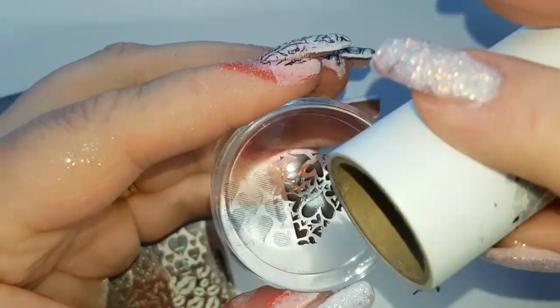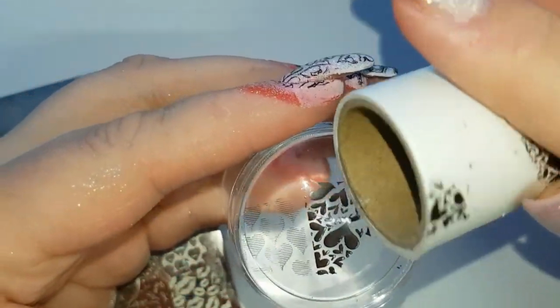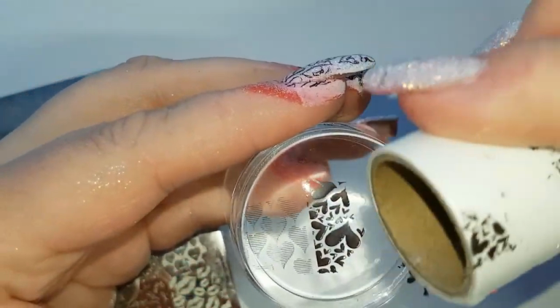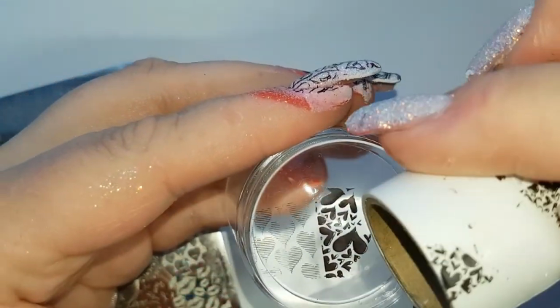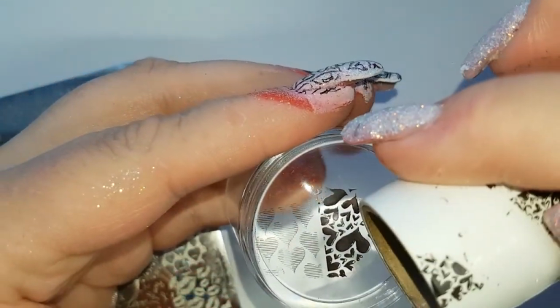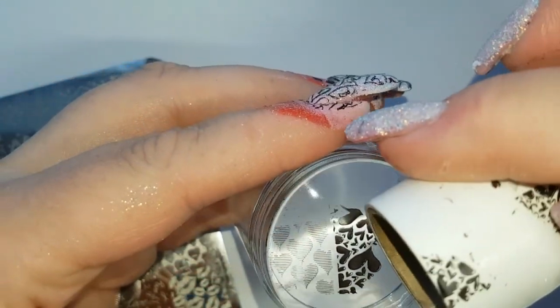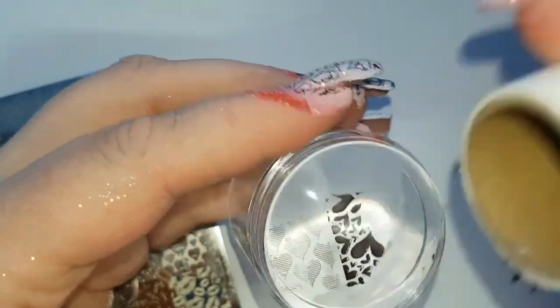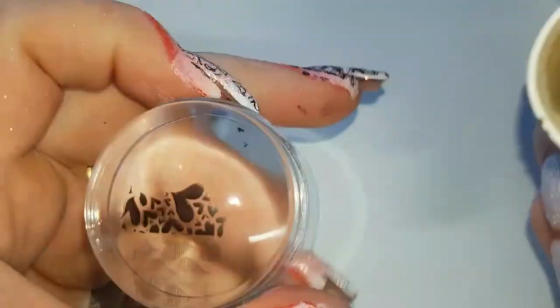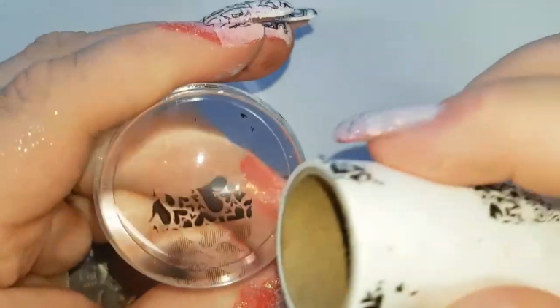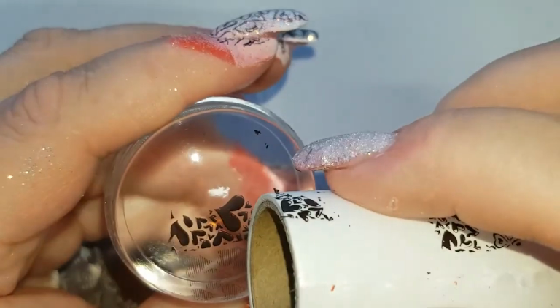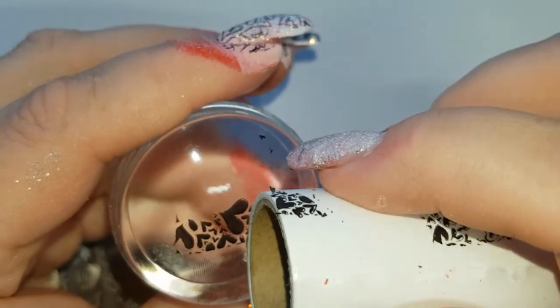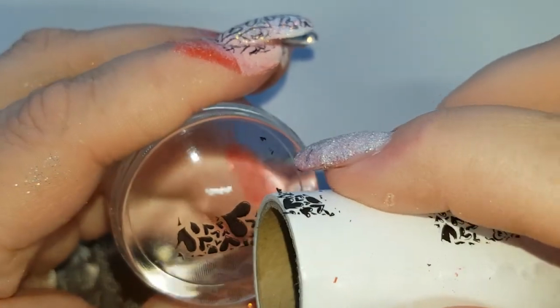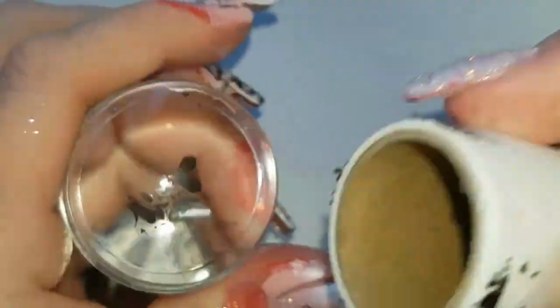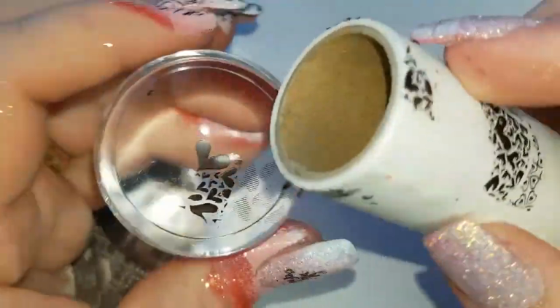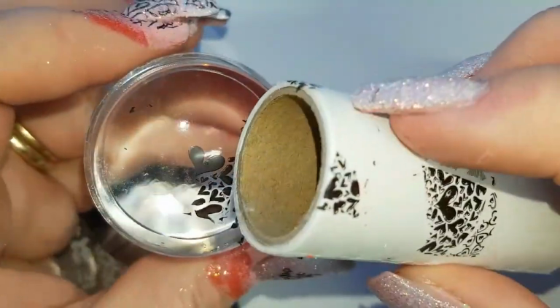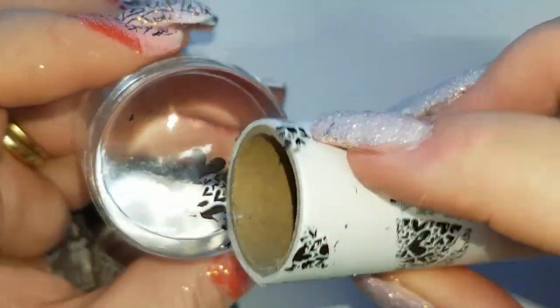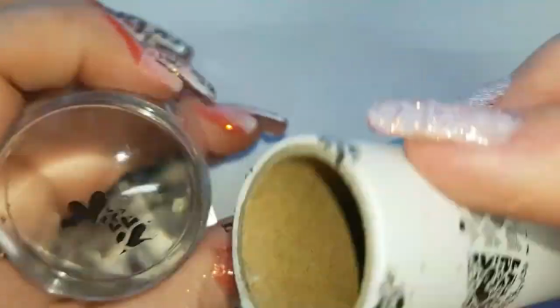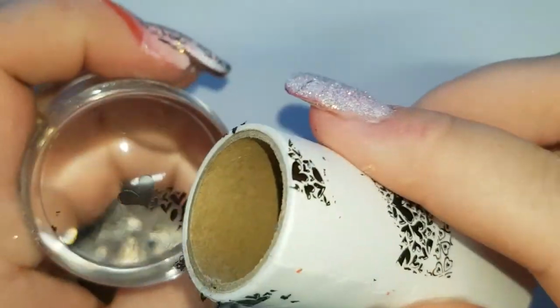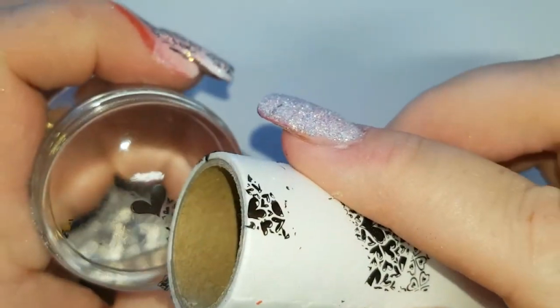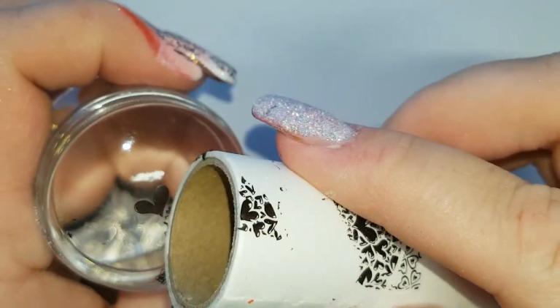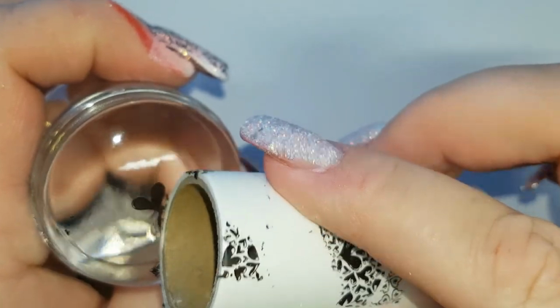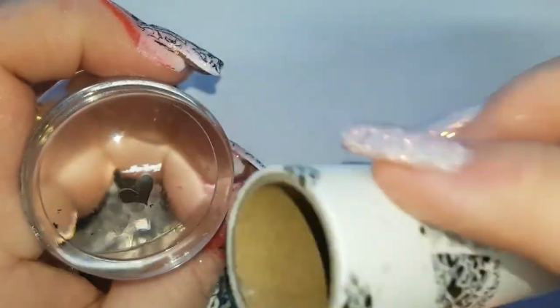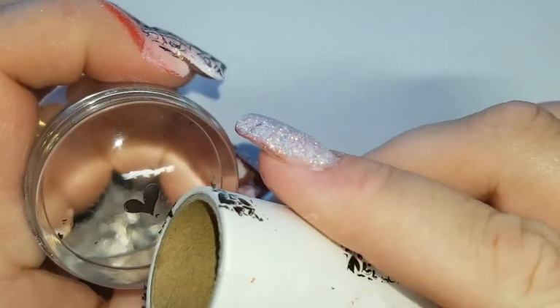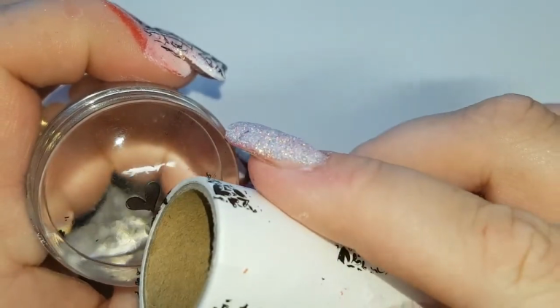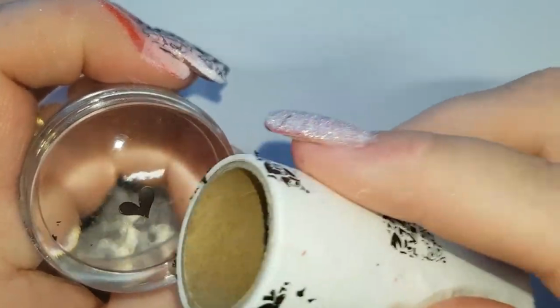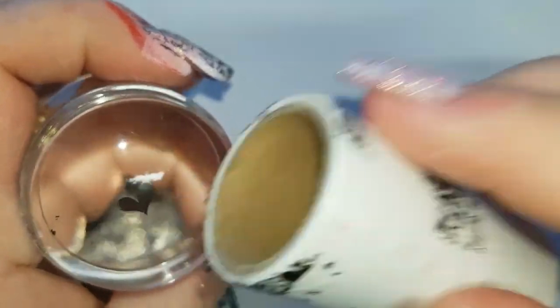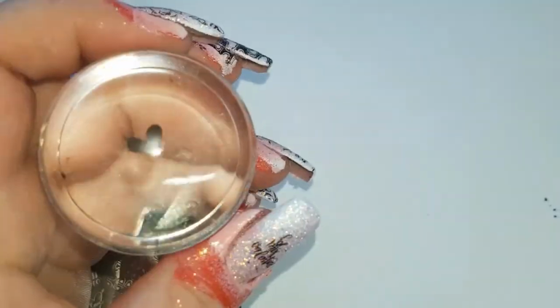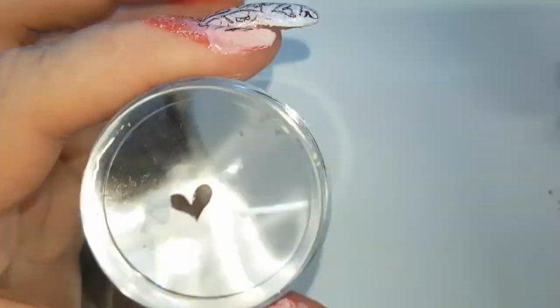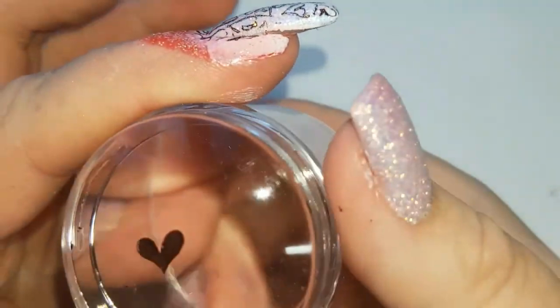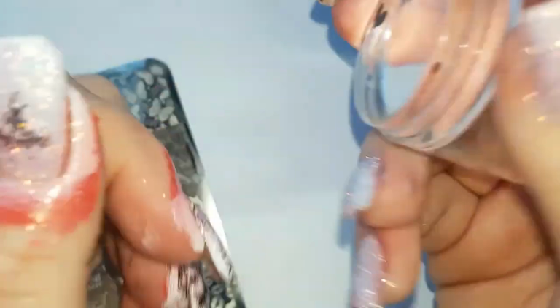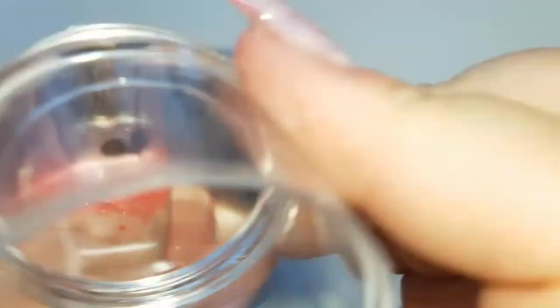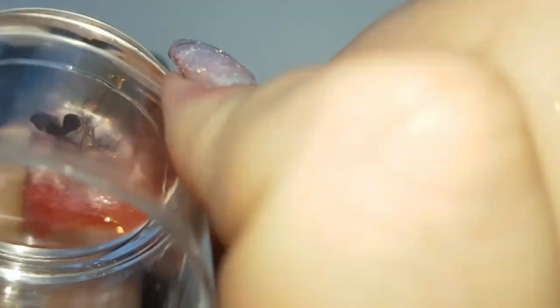I'm just using a lint roller to pick up any unwanted paint because I just want this single big heart. I also clean my stamper heads with a lint roller after every time I use them.